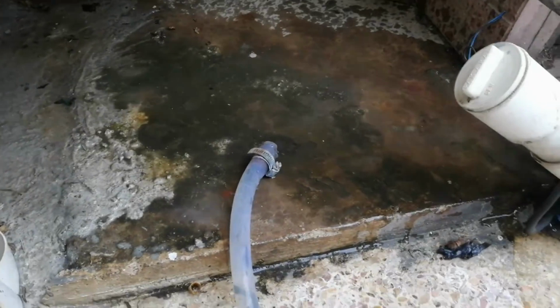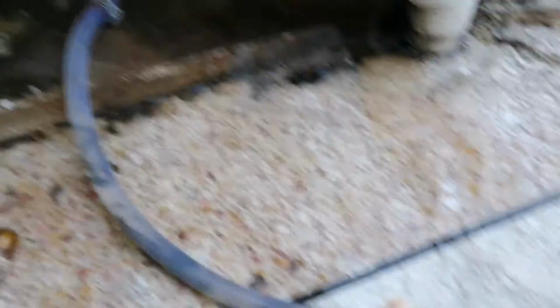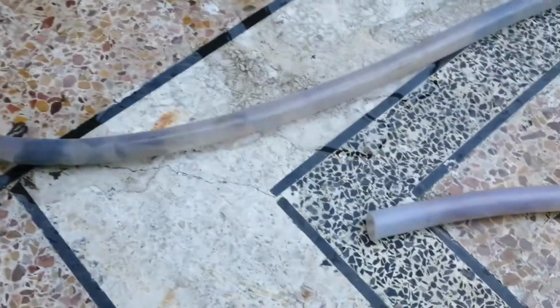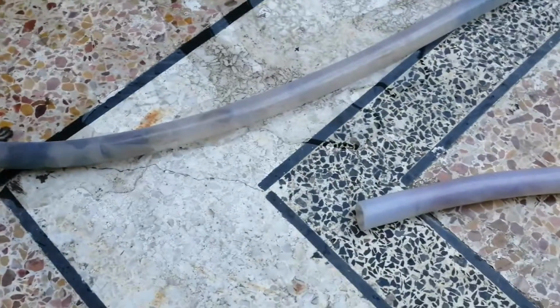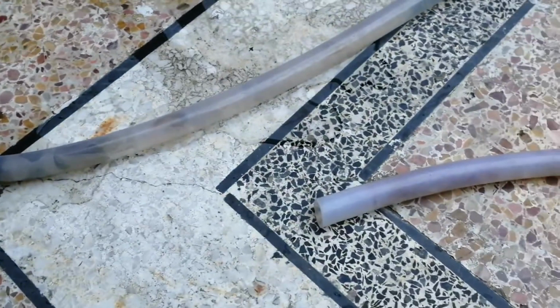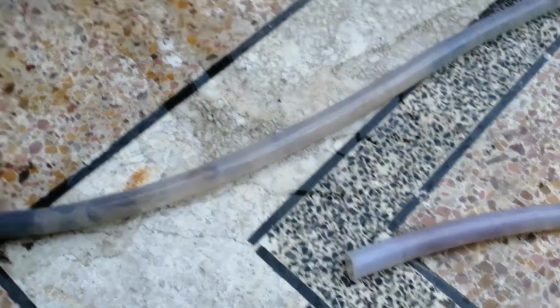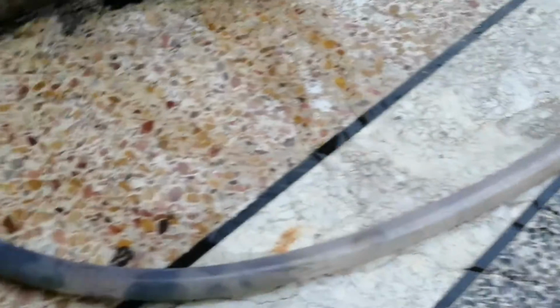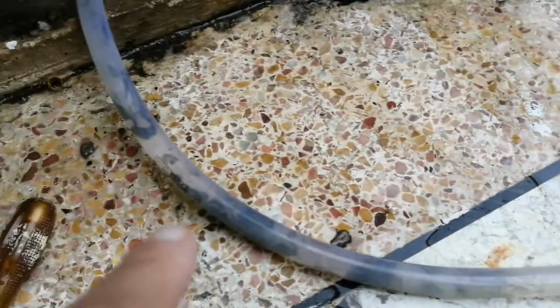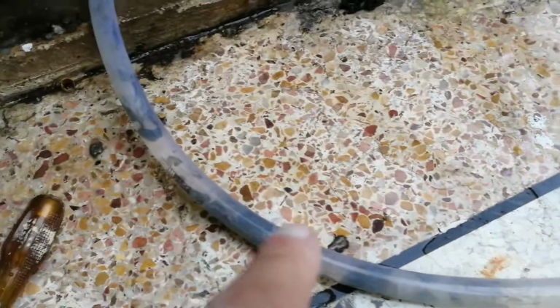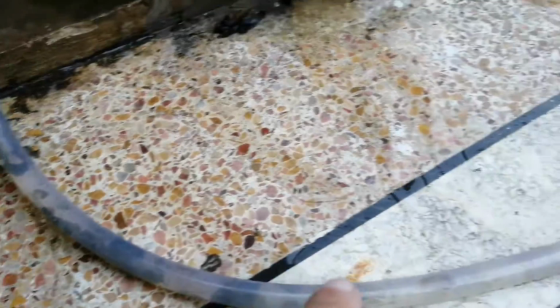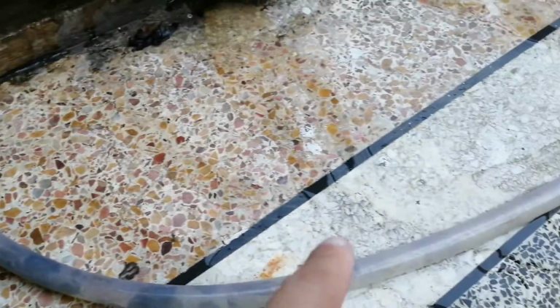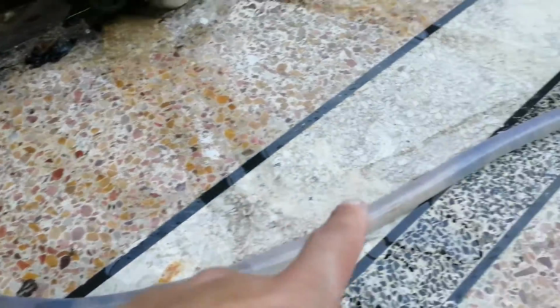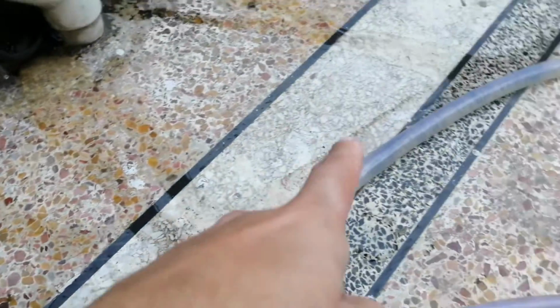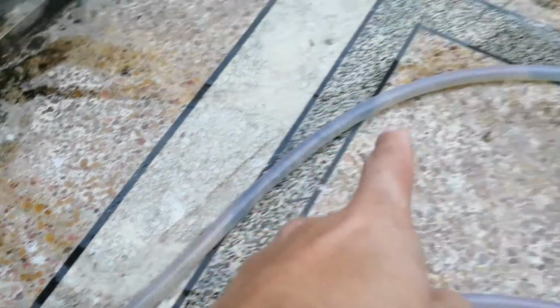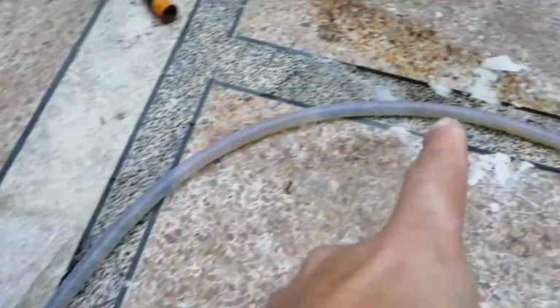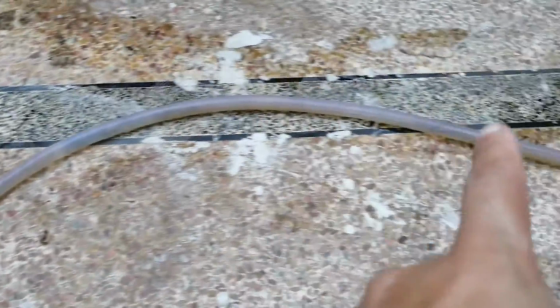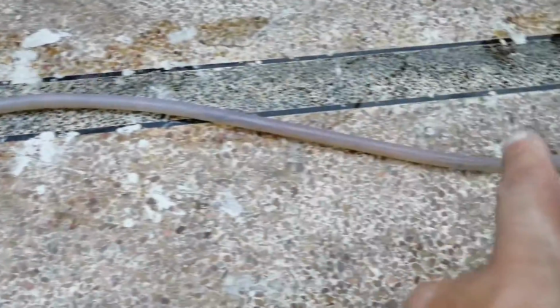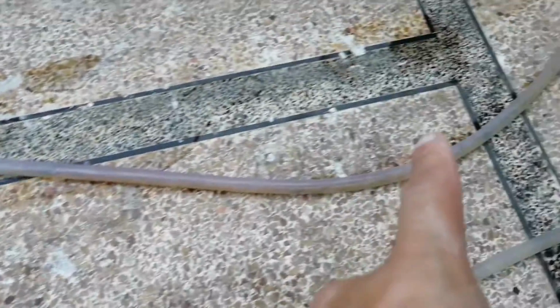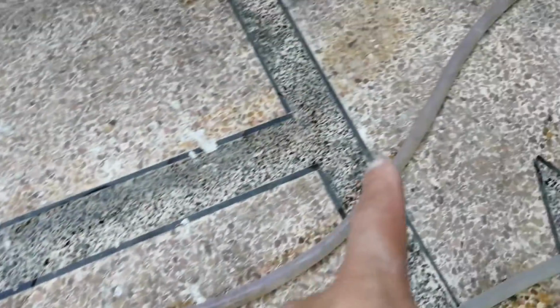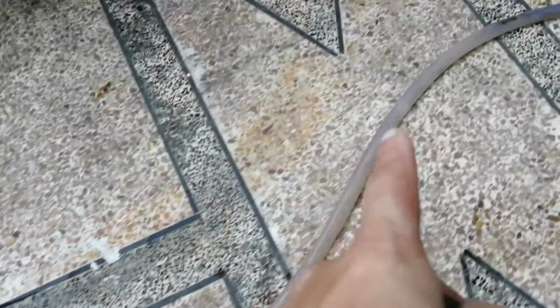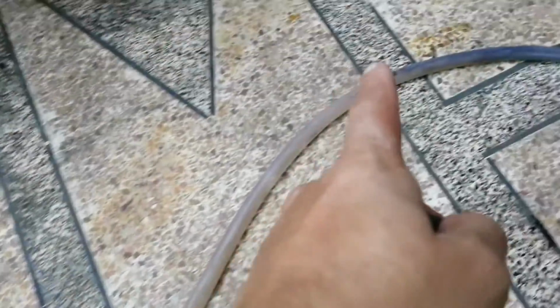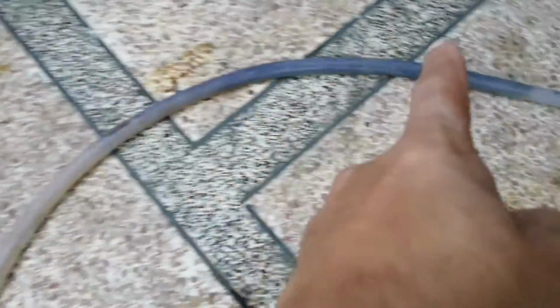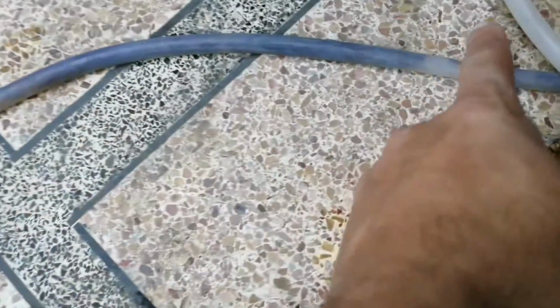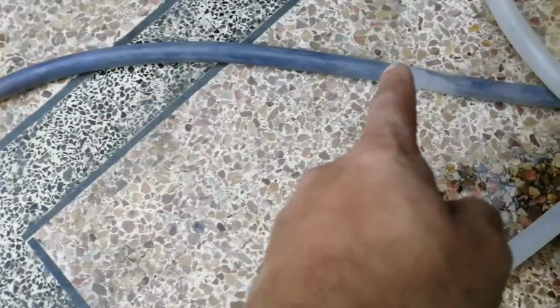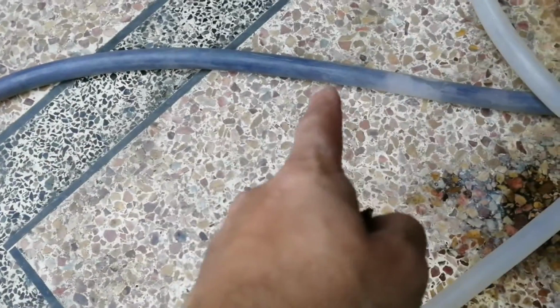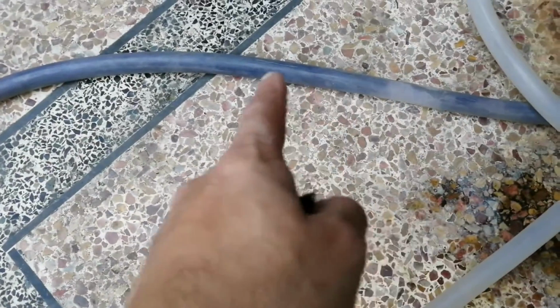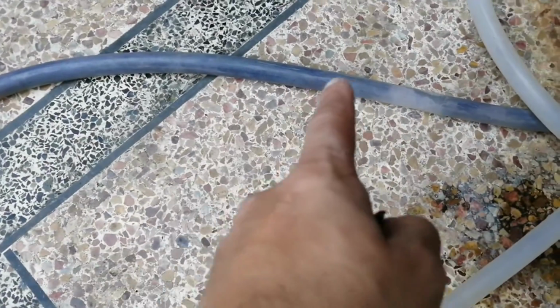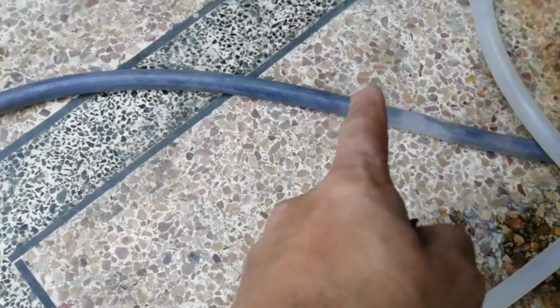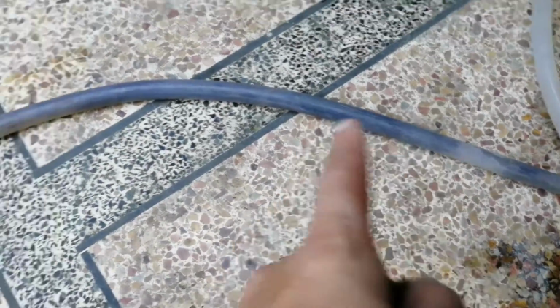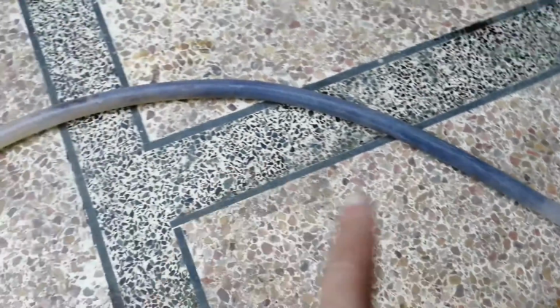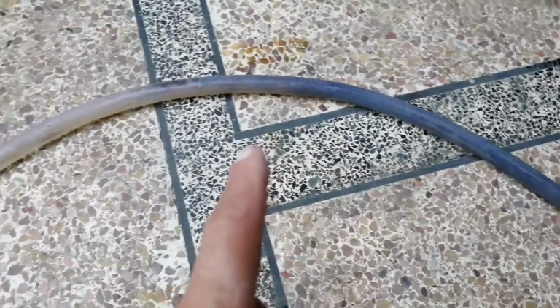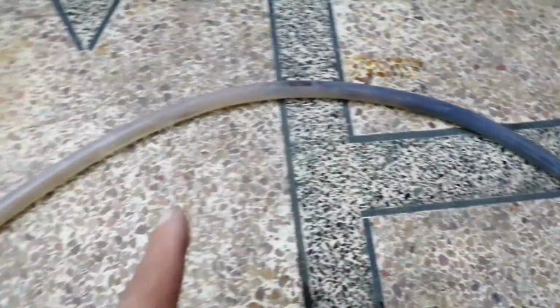Alright, so this is the other end of the pipe, and in a lot of places because of stagnant water, or the water that remains inside, it is algae or fungus — whatever you want to call it.